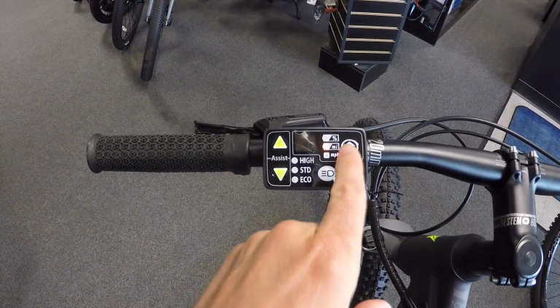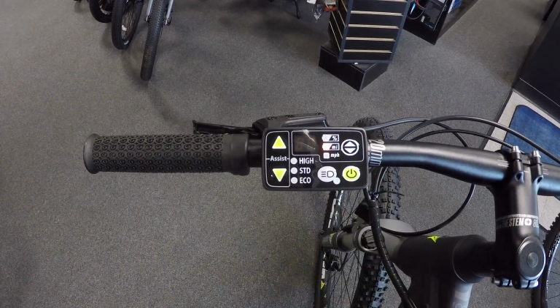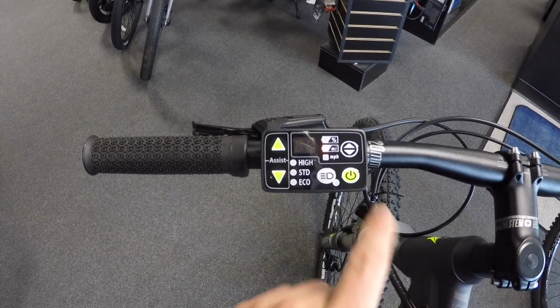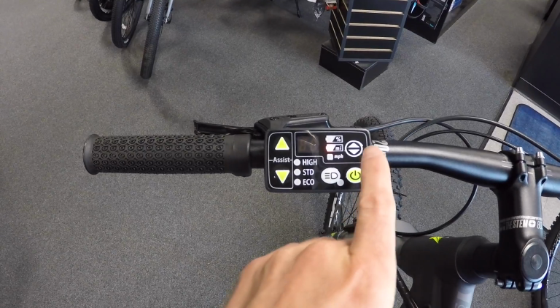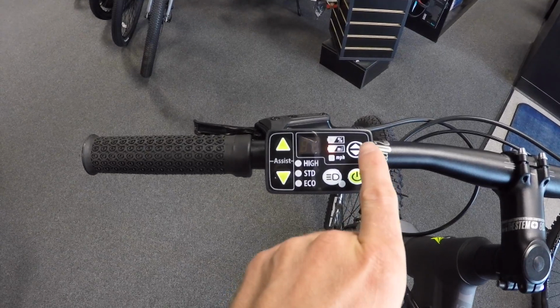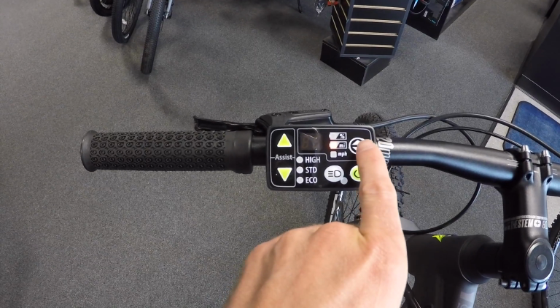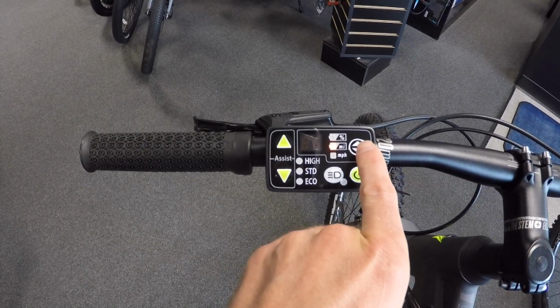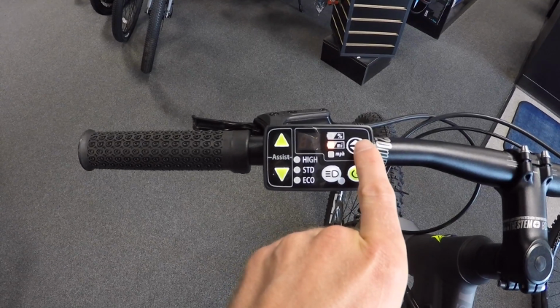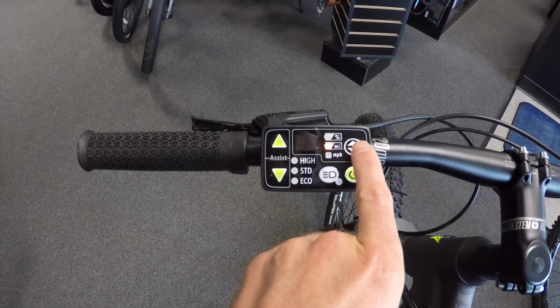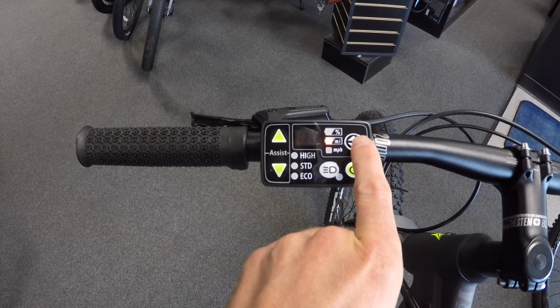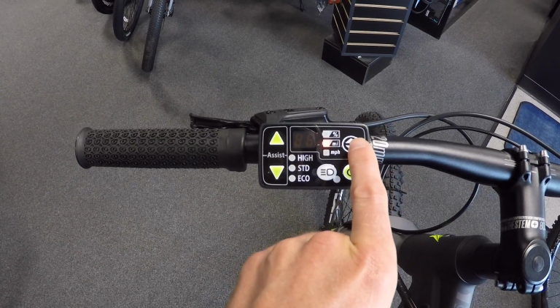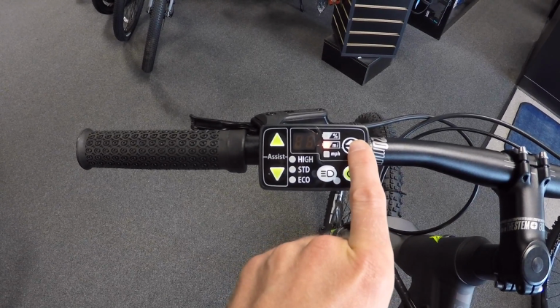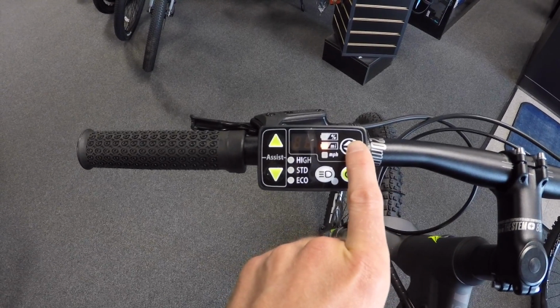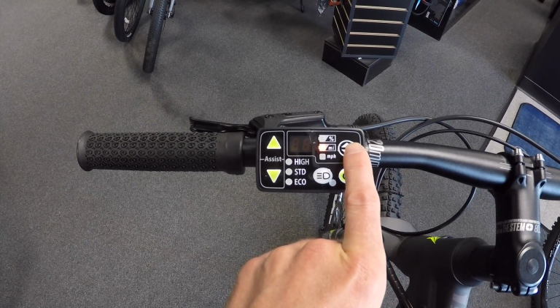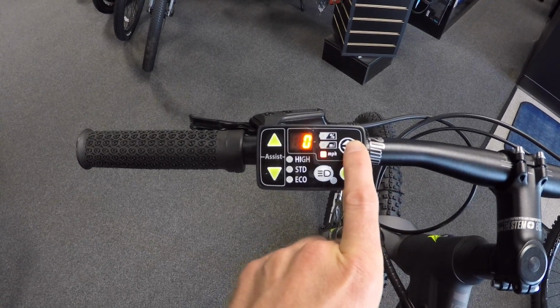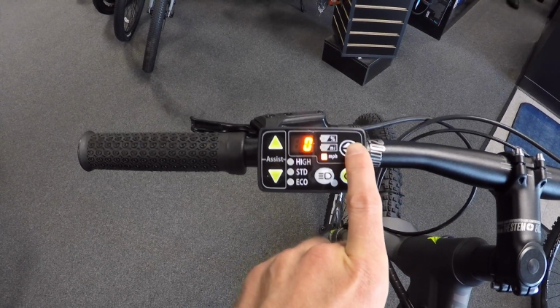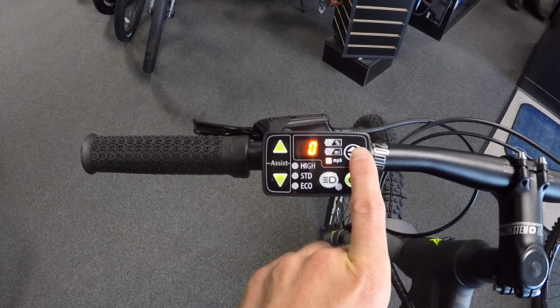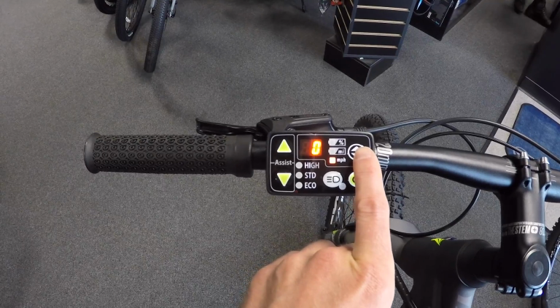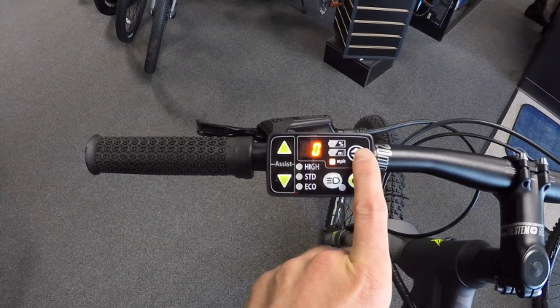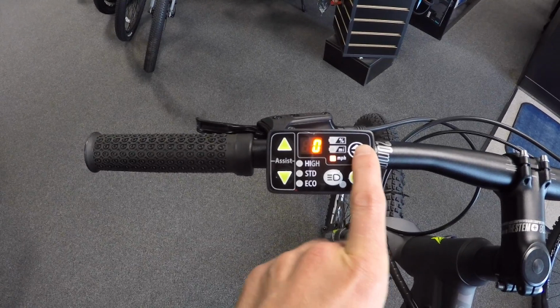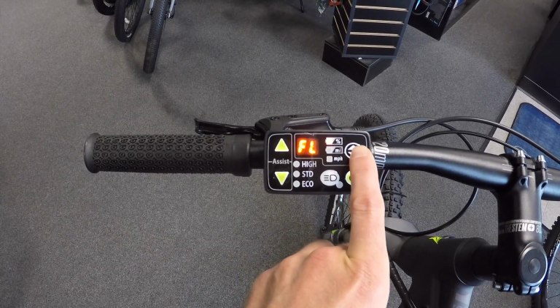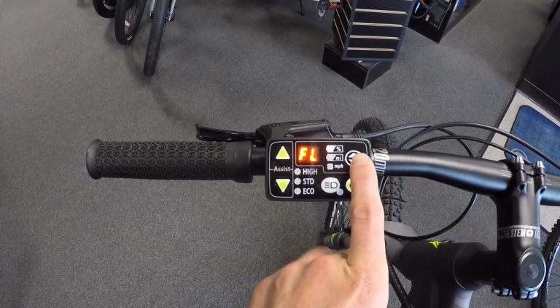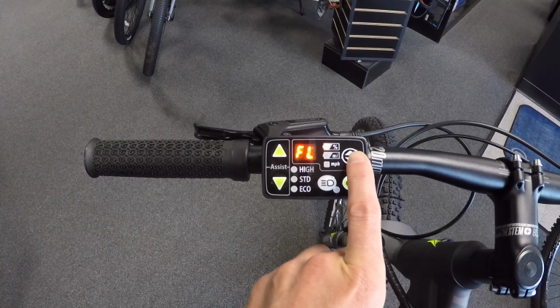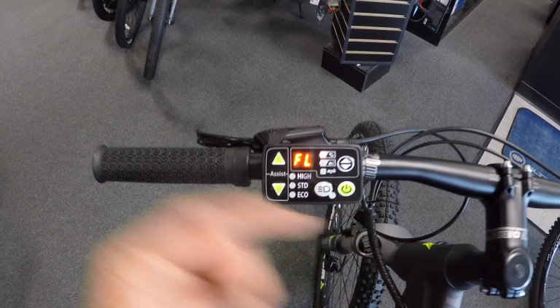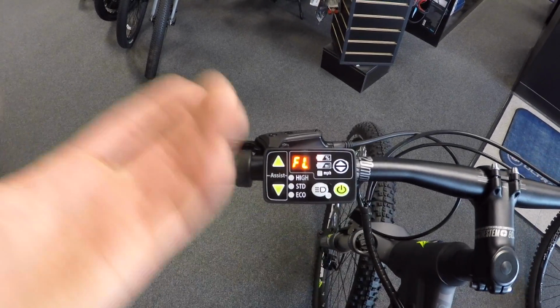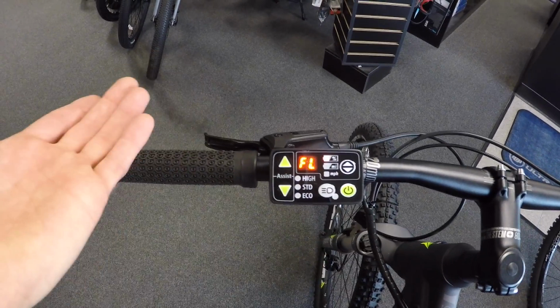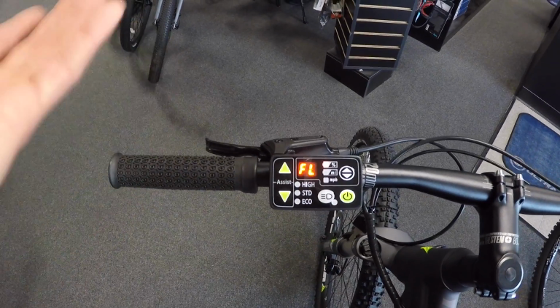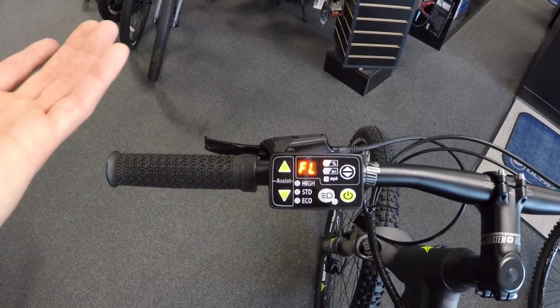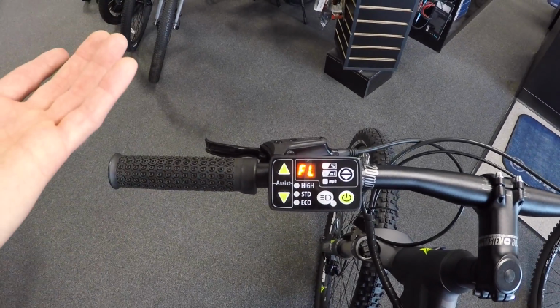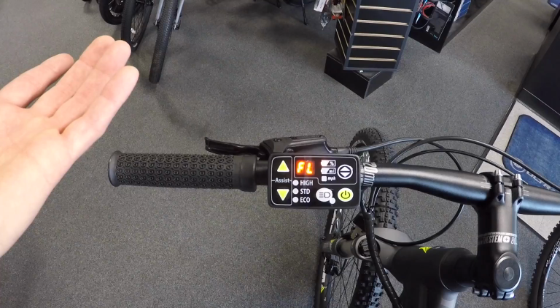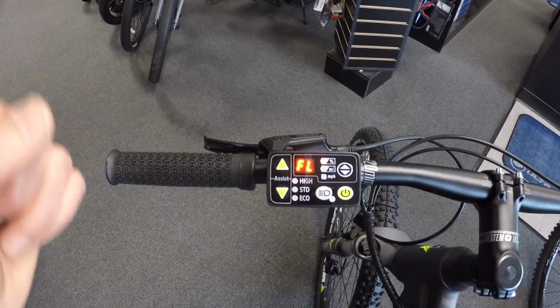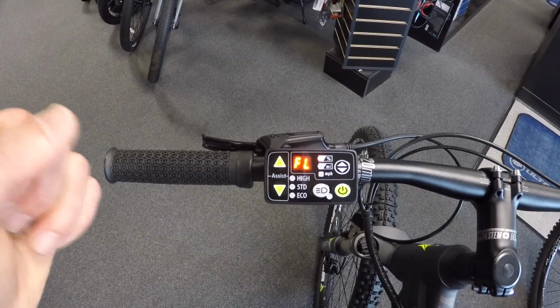There are three different display menus. If you press the up-down arrow, it goes from miles — that's range — miles per hour, current speed, and battery percentage. So 'FL' — maybe that's 'full' — kind of interesting.